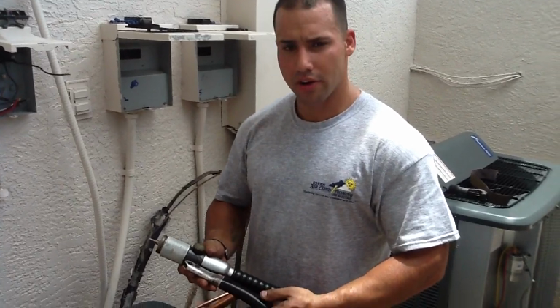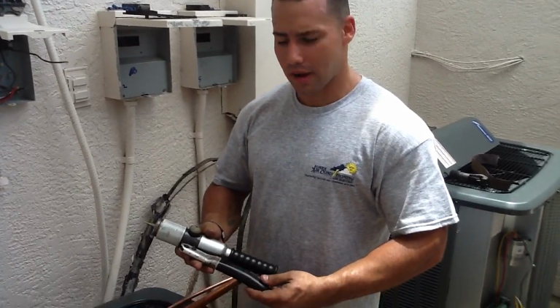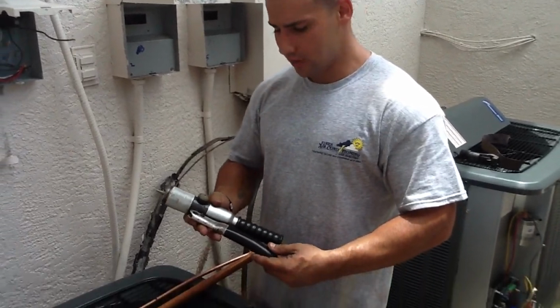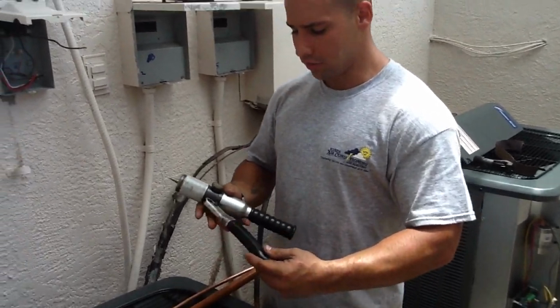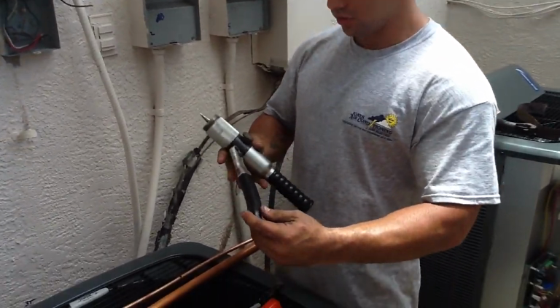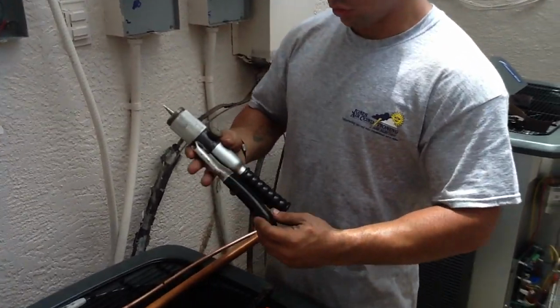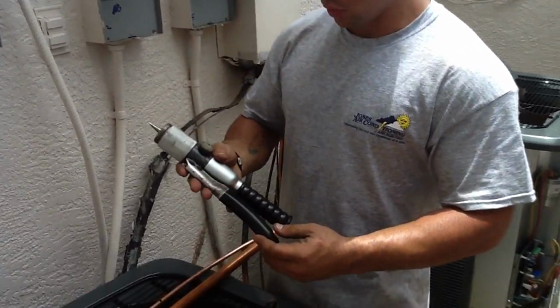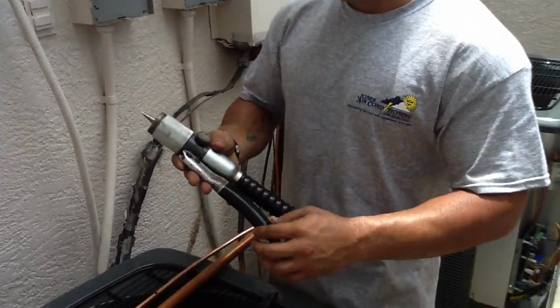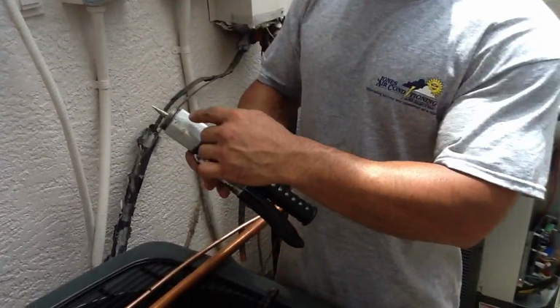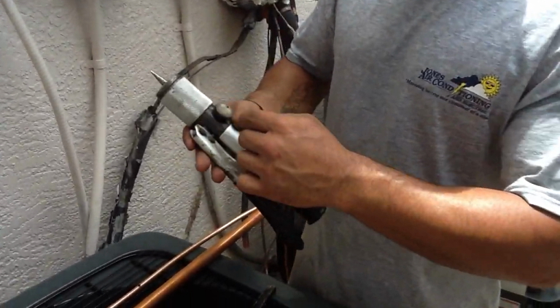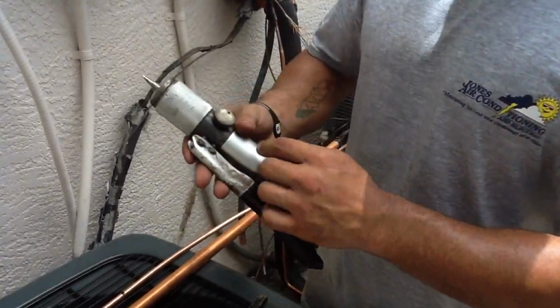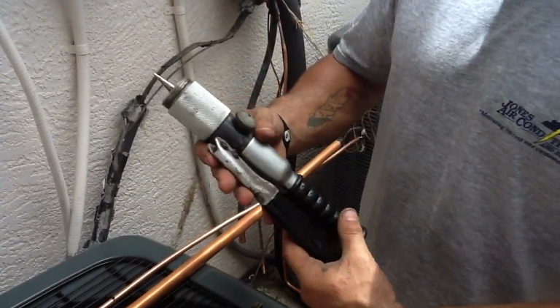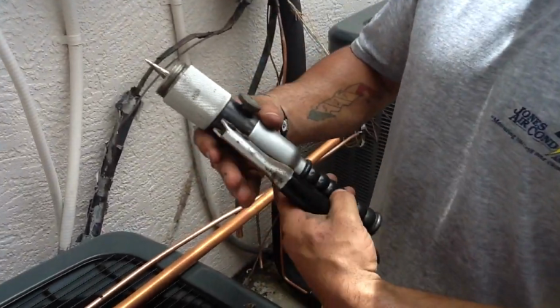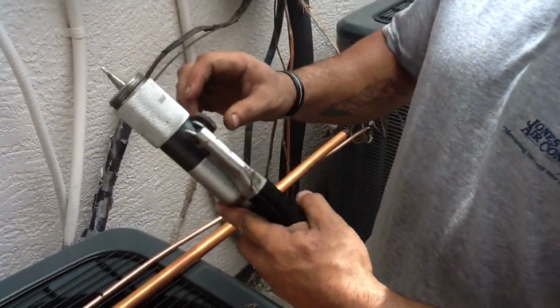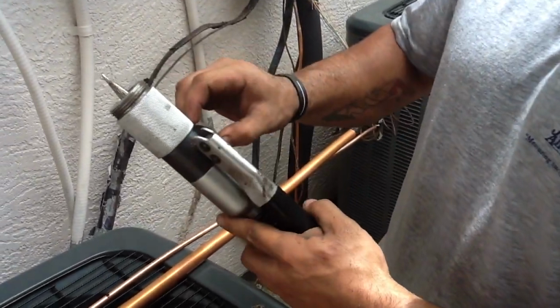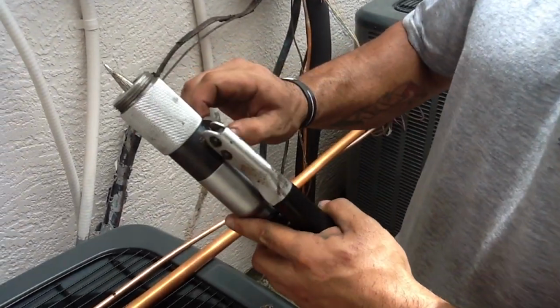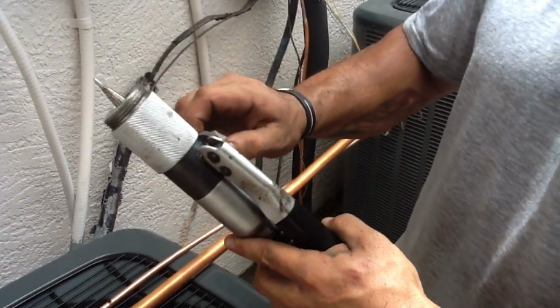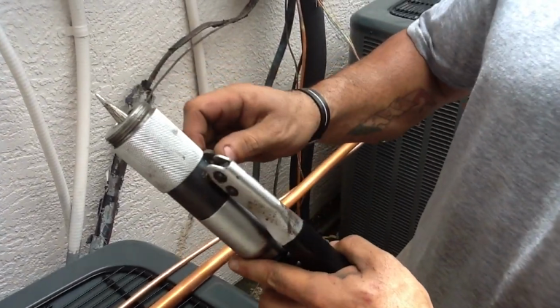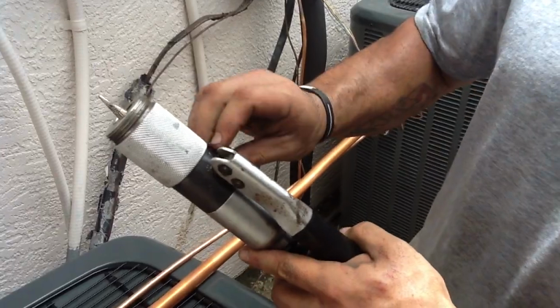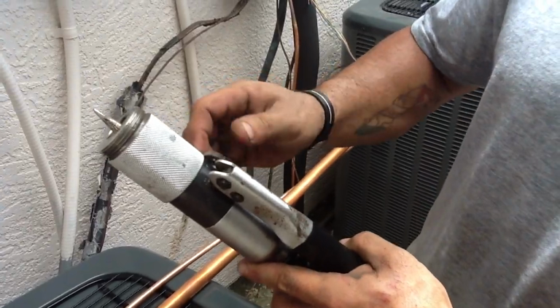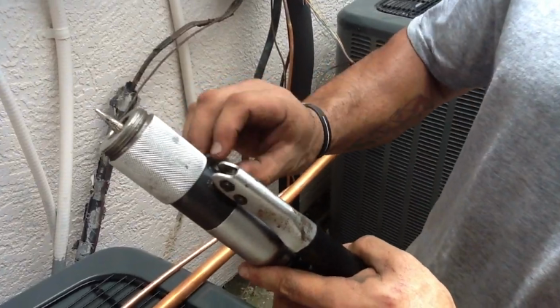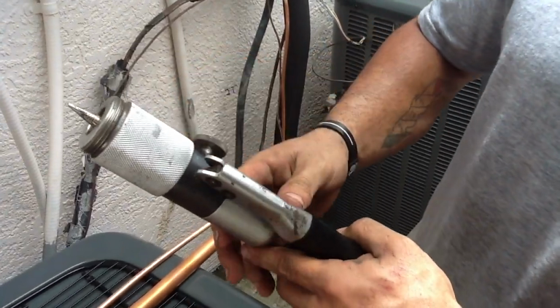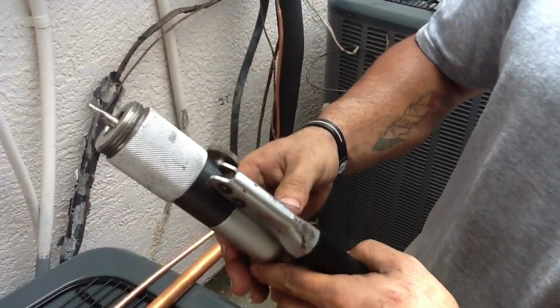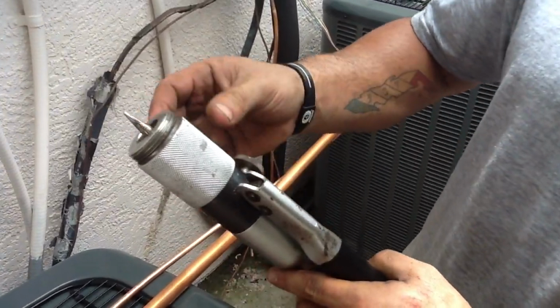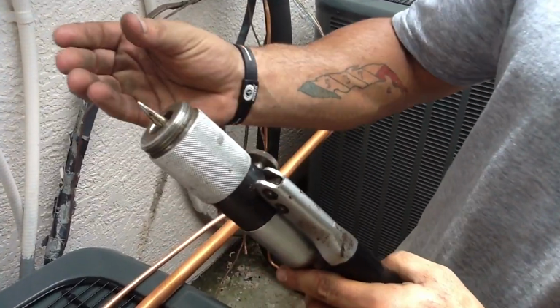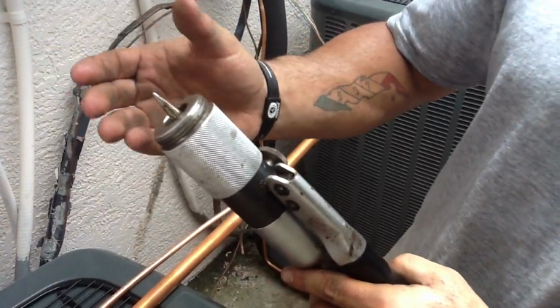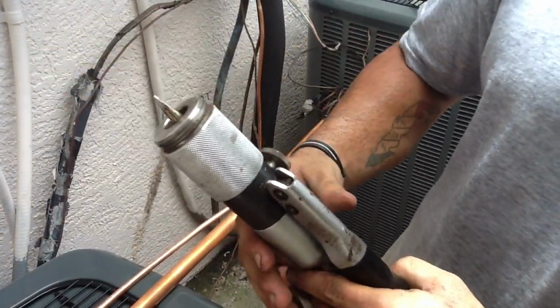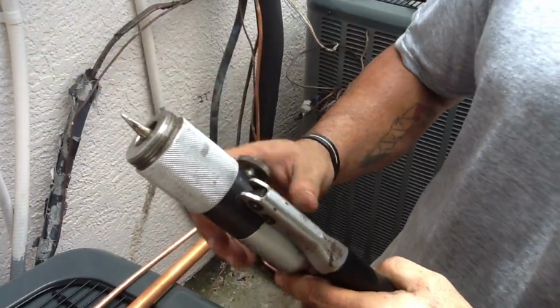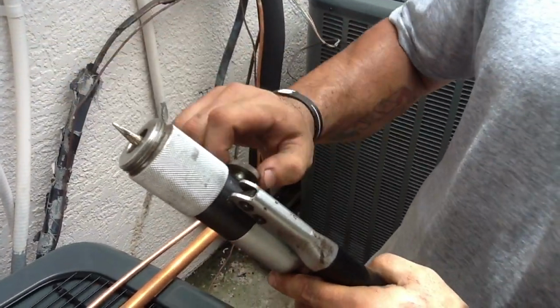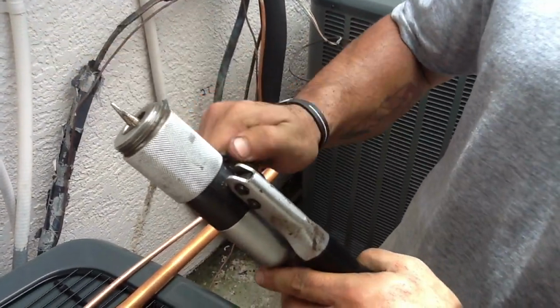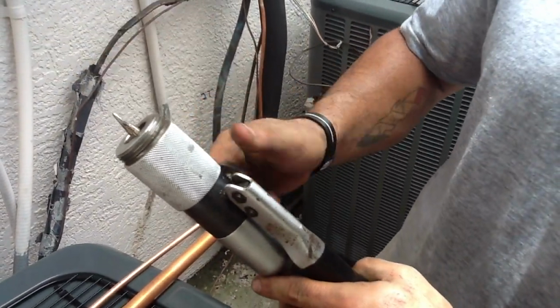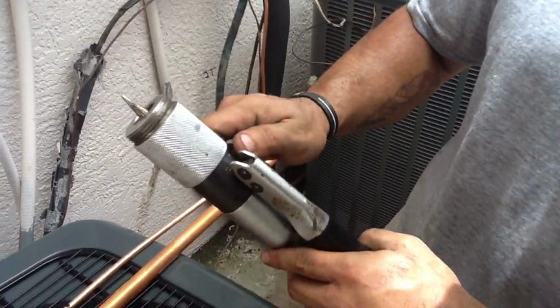Right here in my hands I have a swedging tool which has a small hydraulic piece inside. Once tightened right here, it will apply pressure to expand the tip of the copper tubing.